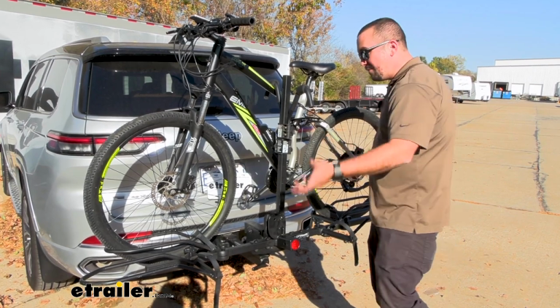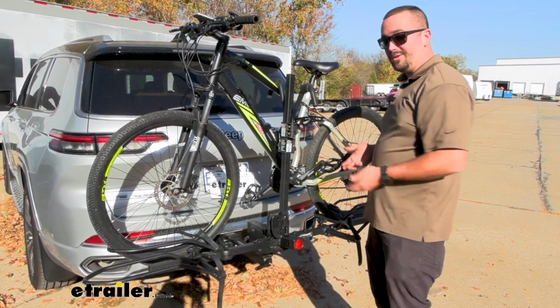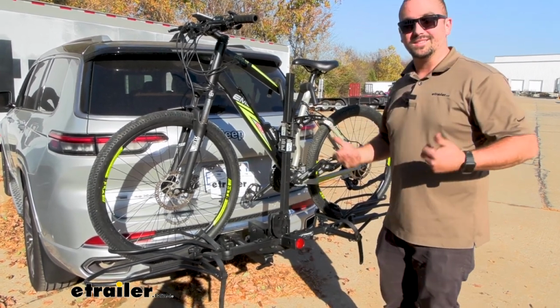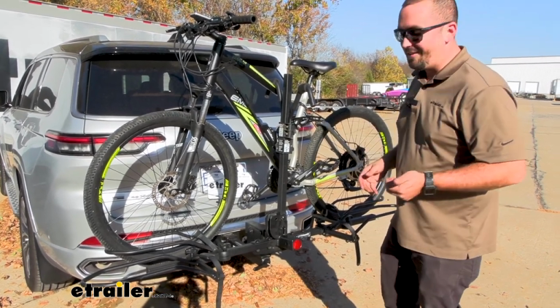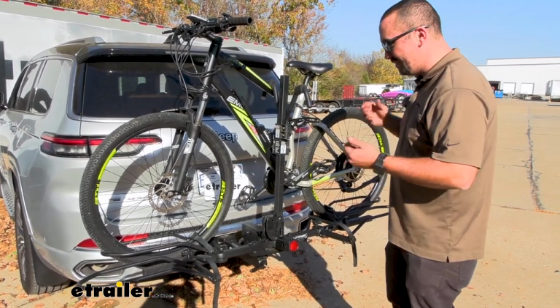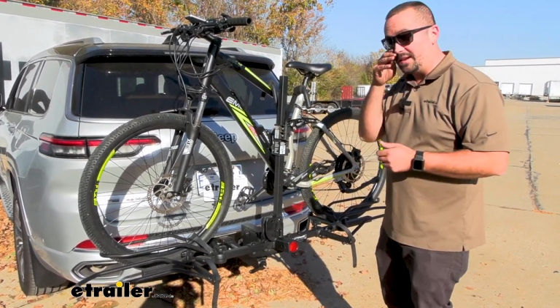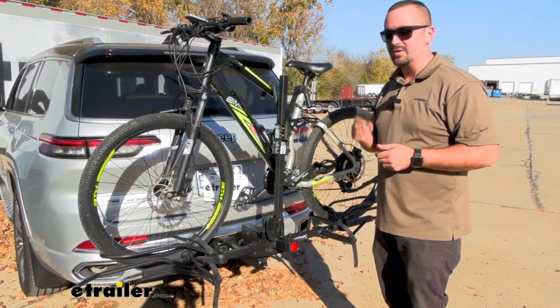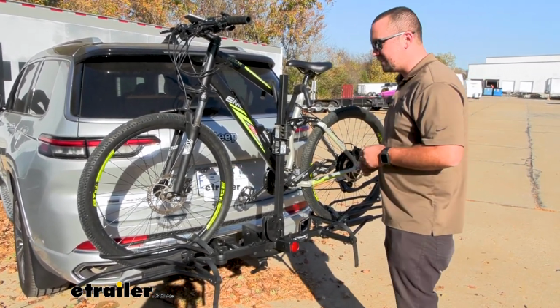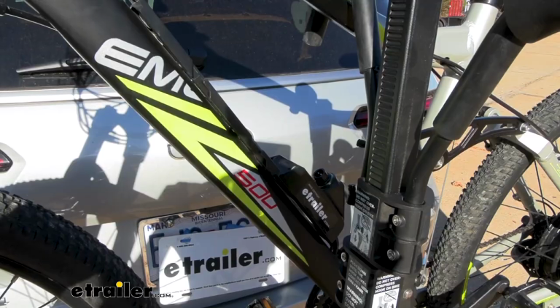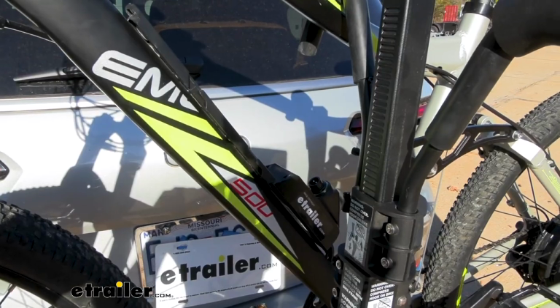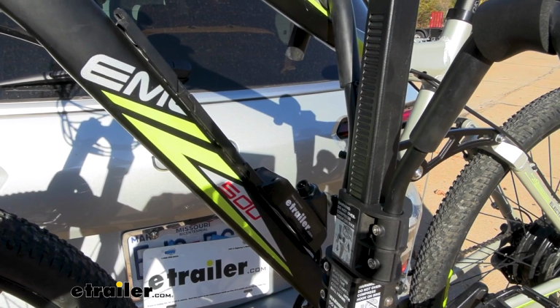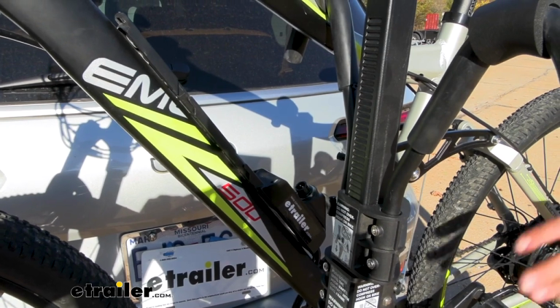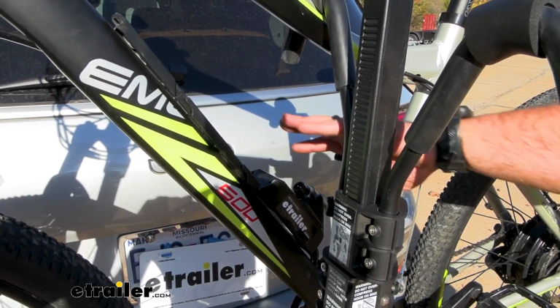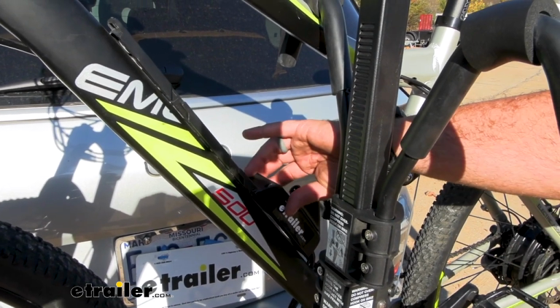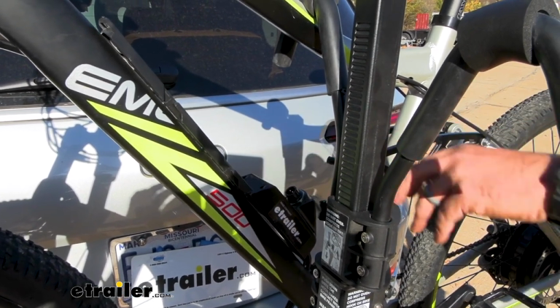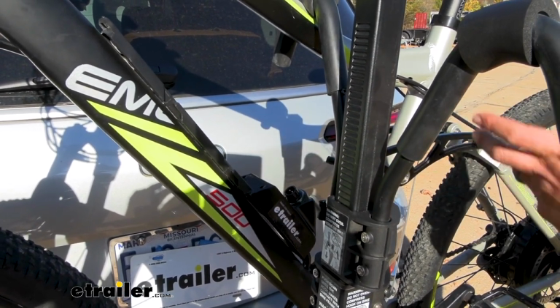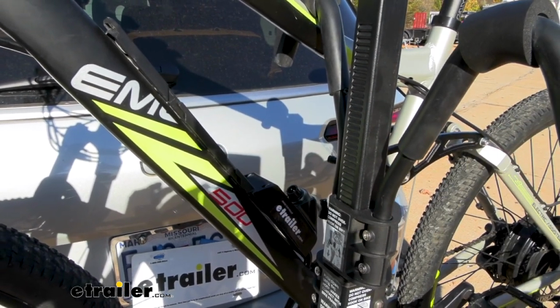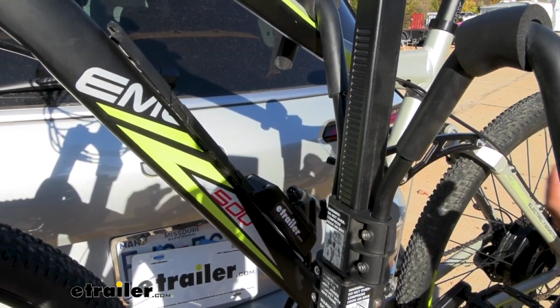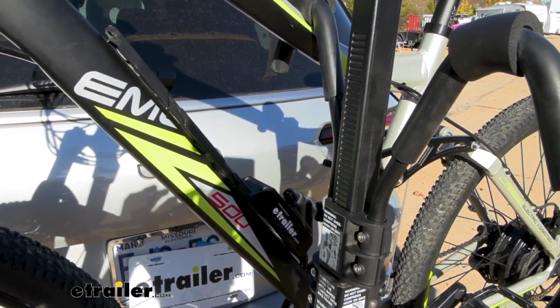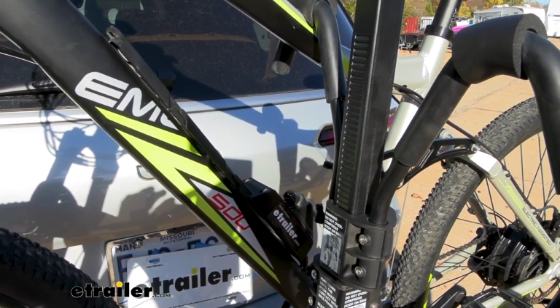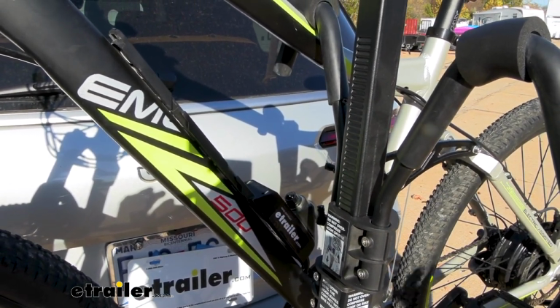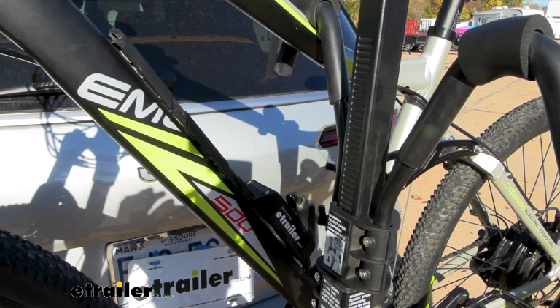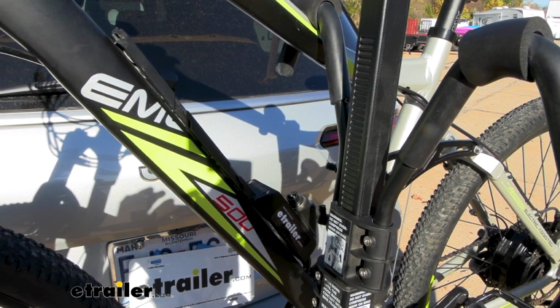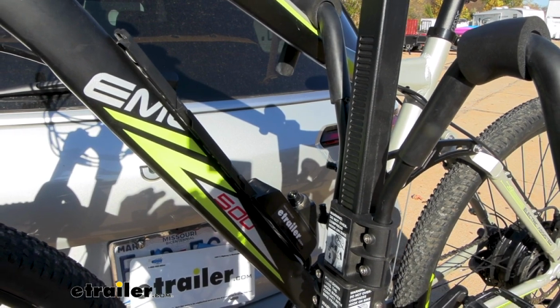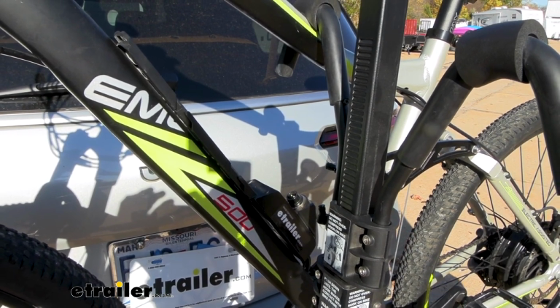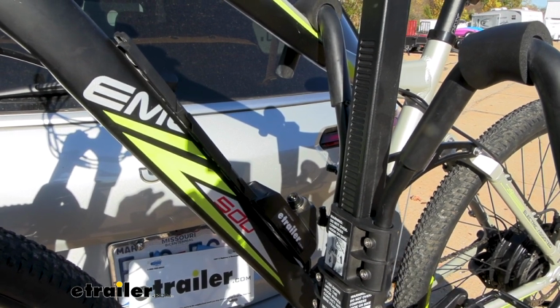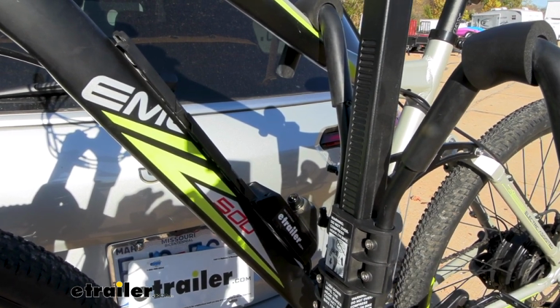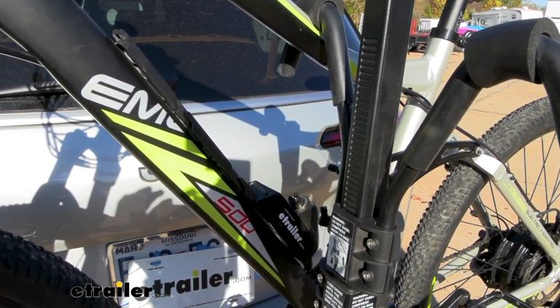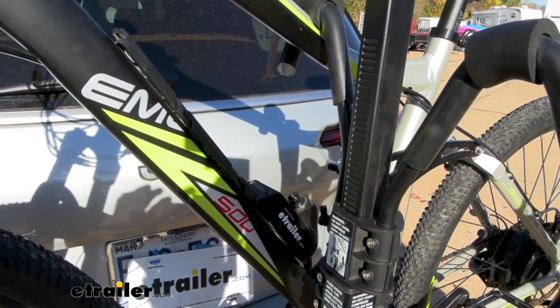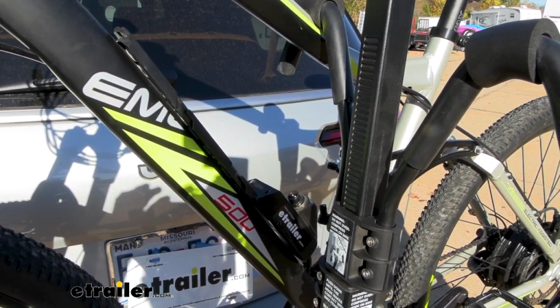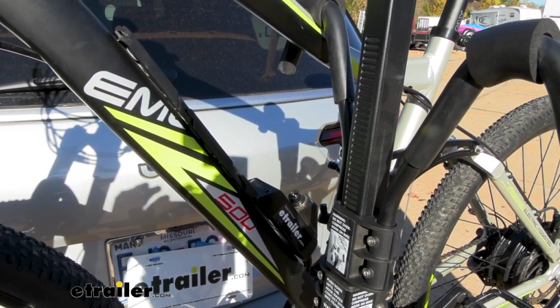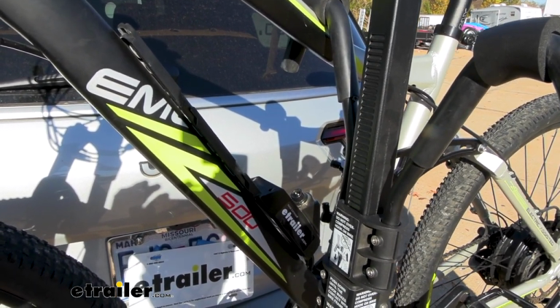Getting them up is a little heavy, but that's the nature of those bikes. I recommend taking your battery off — not only to save weight, but also so it doesn't fall off on the road. Taking your battery off before you lift the bike up is definitely going to help.